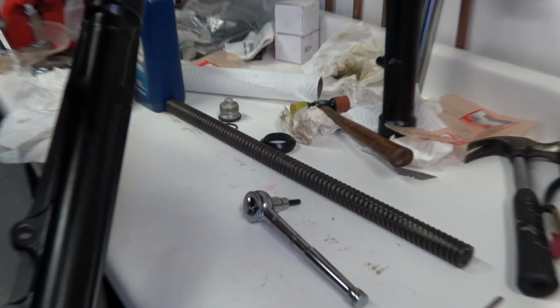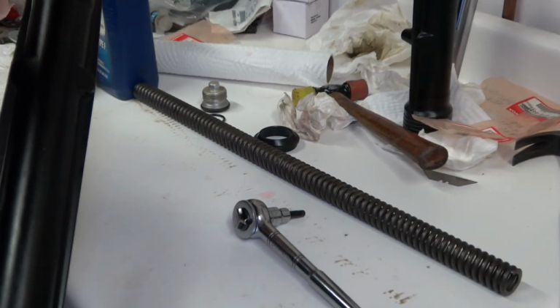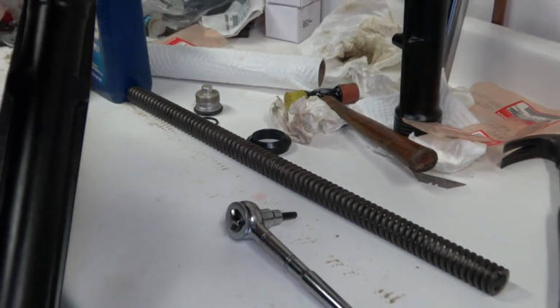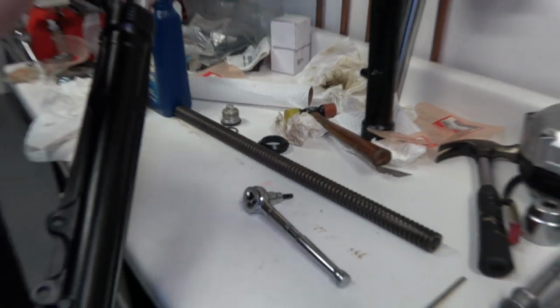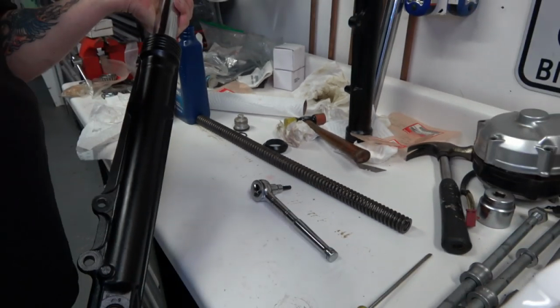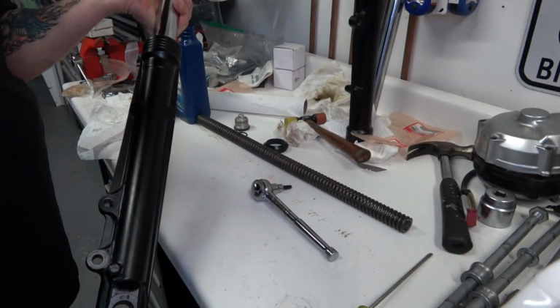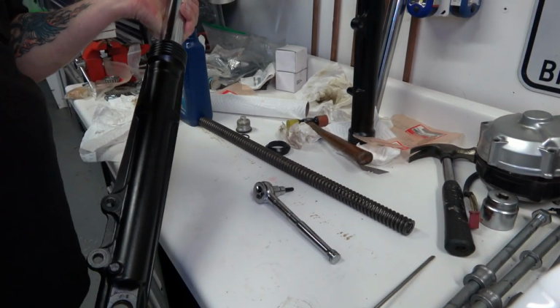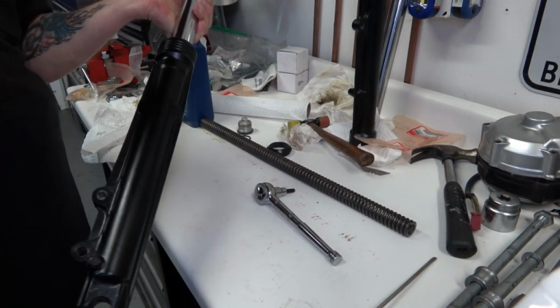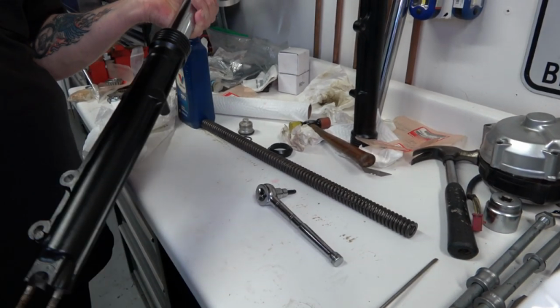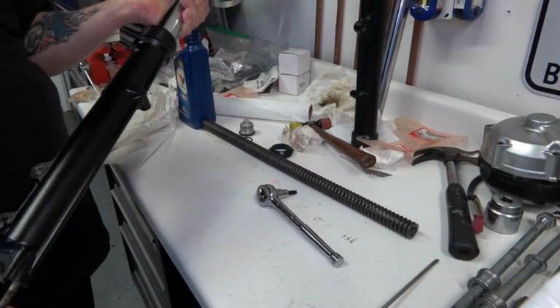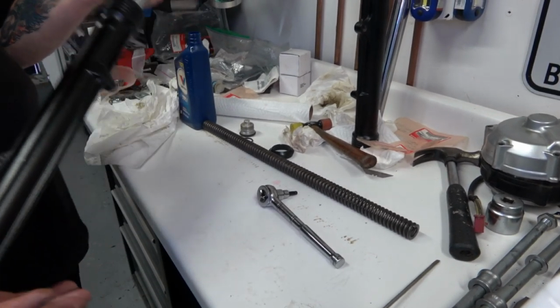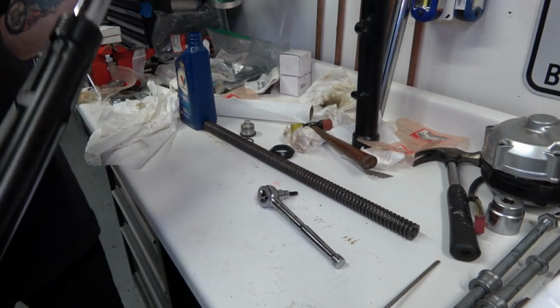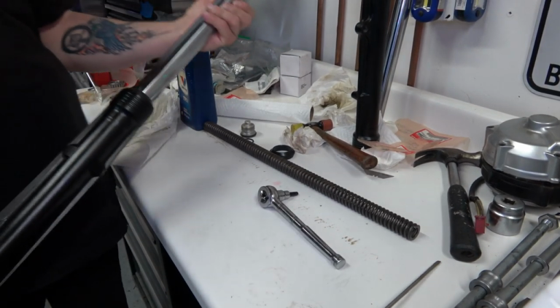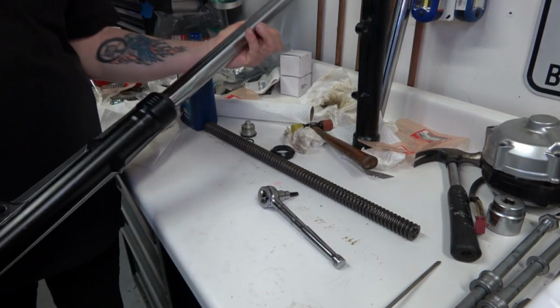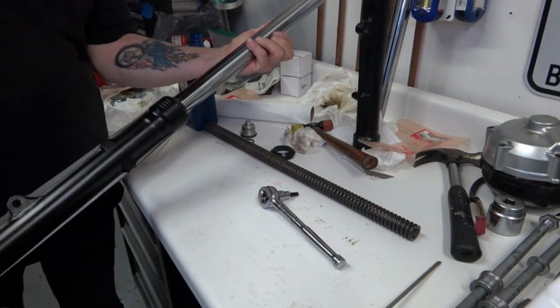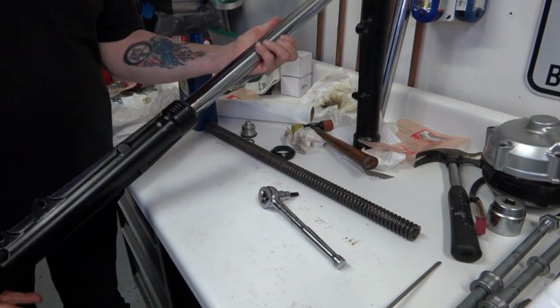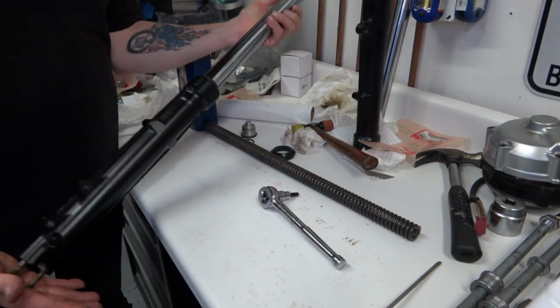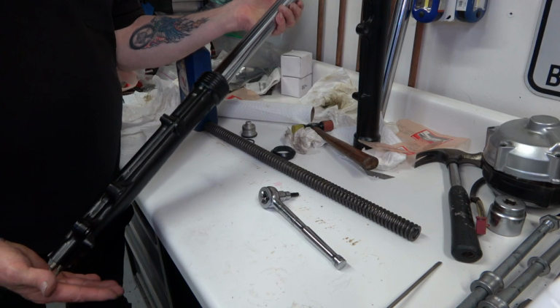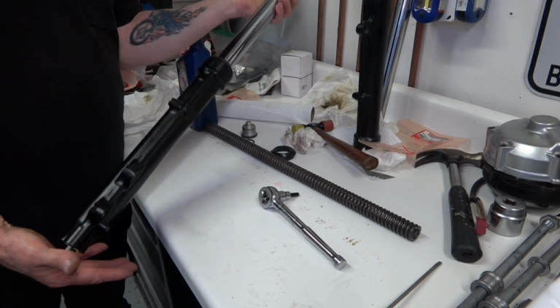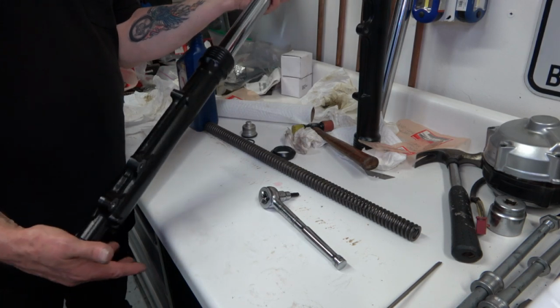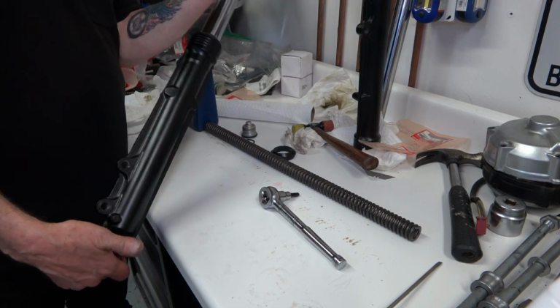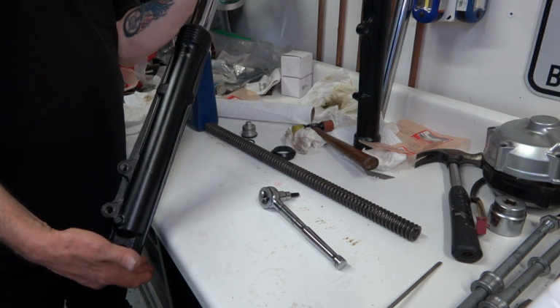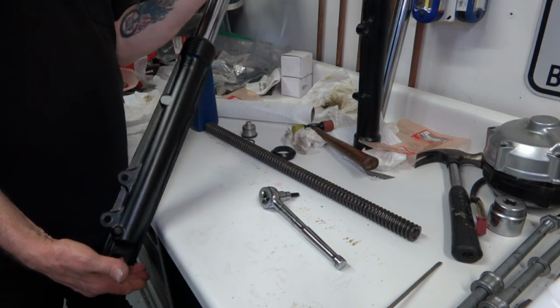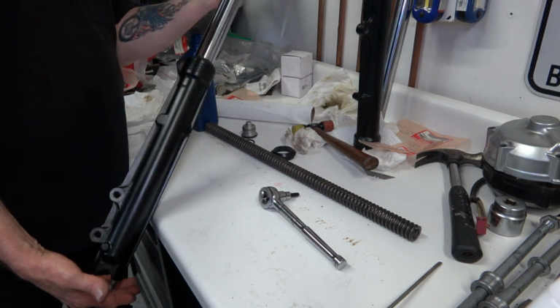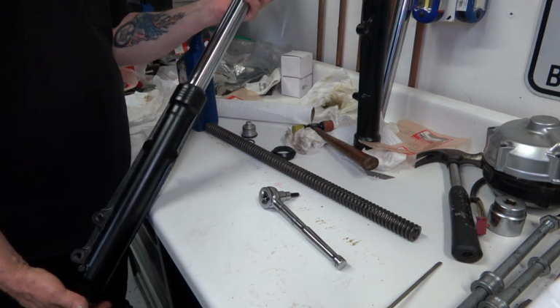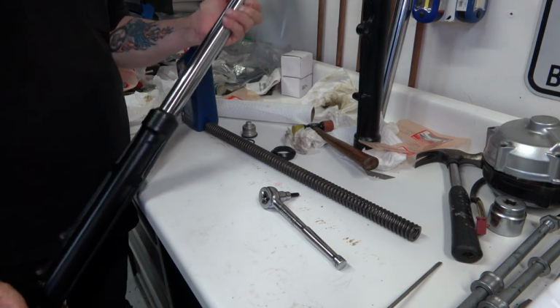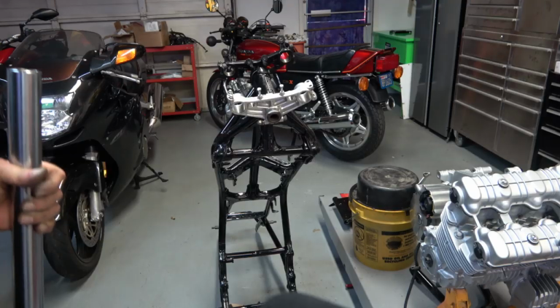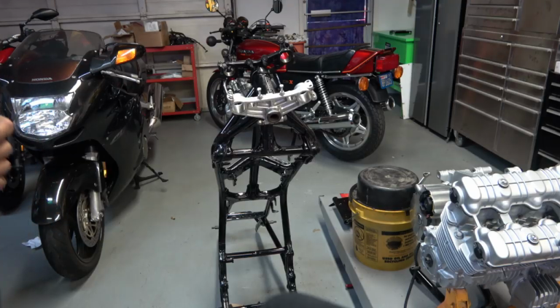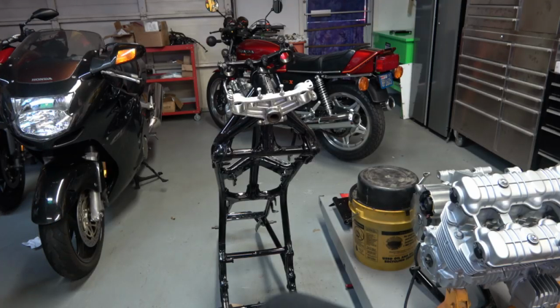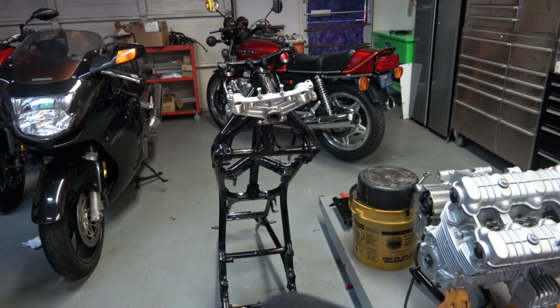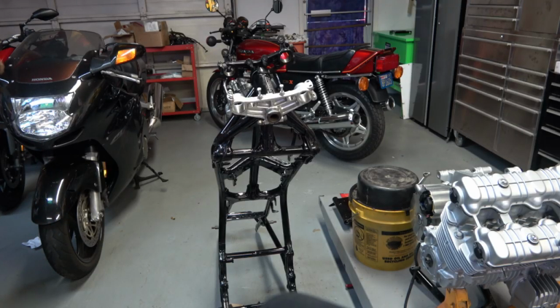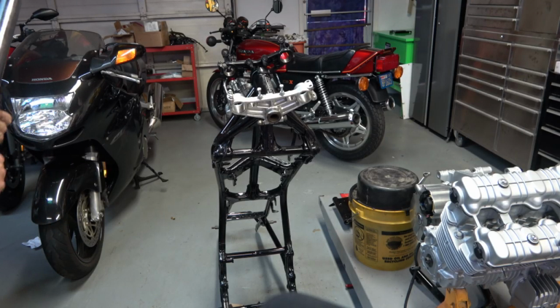And that's it for the fork assembly. Then you just slip it back into the triple tree.